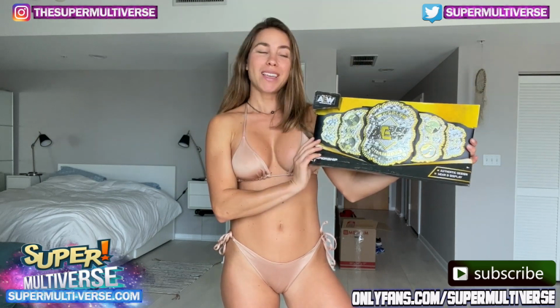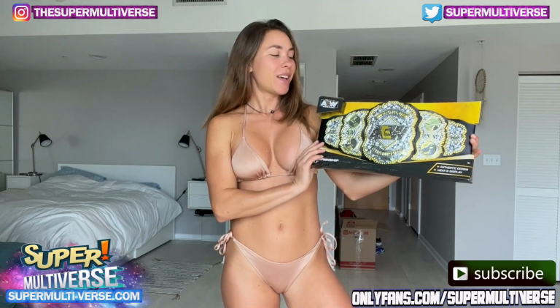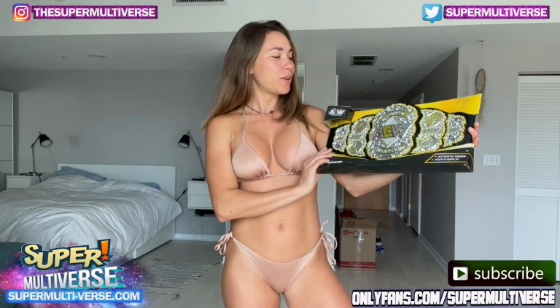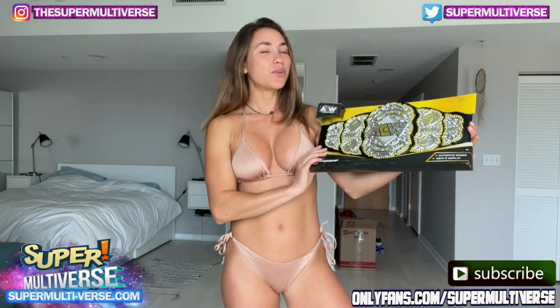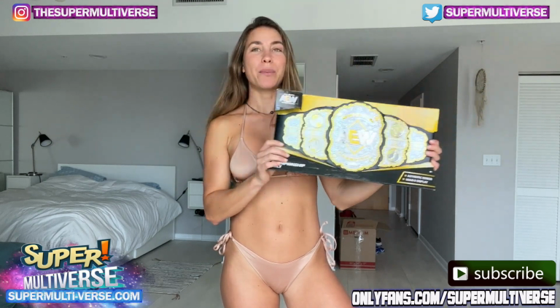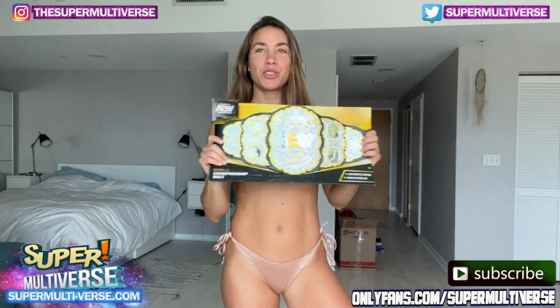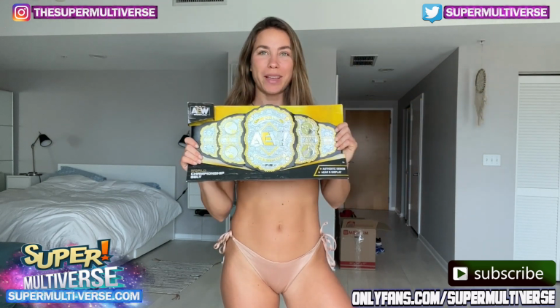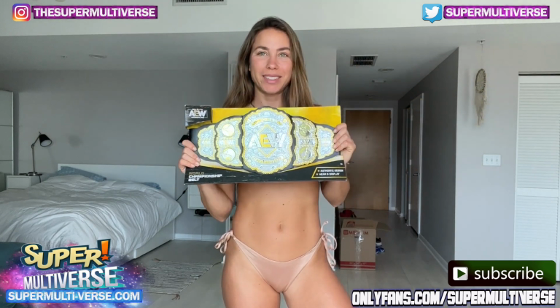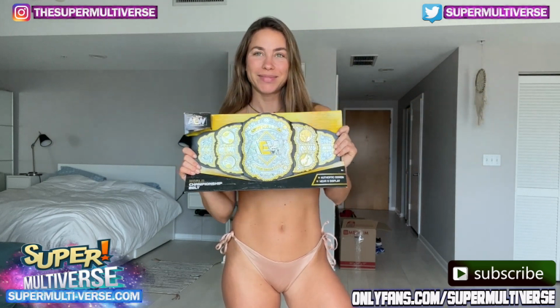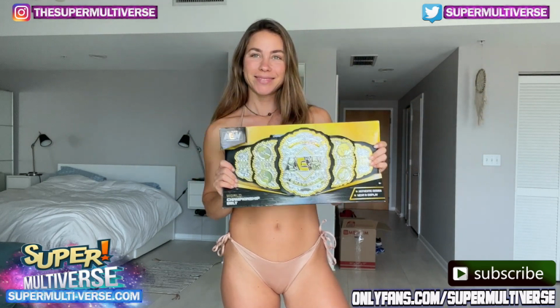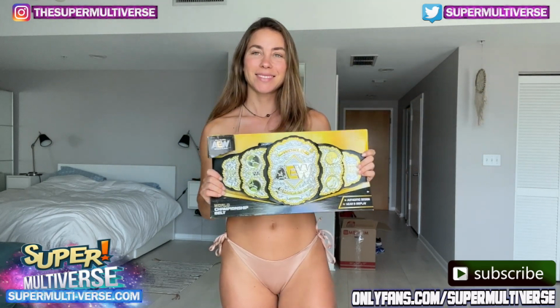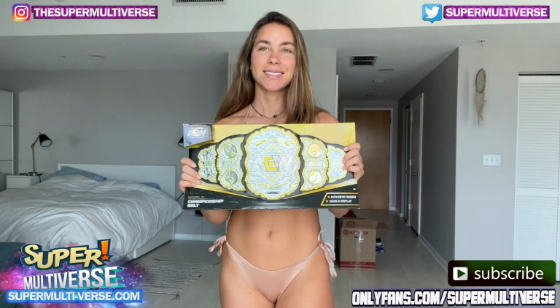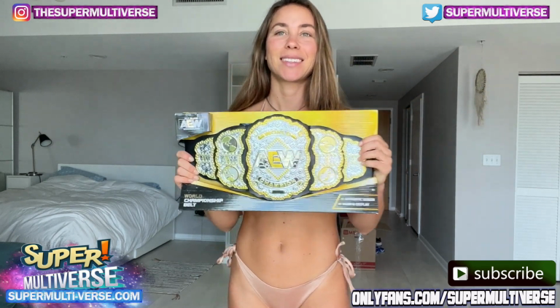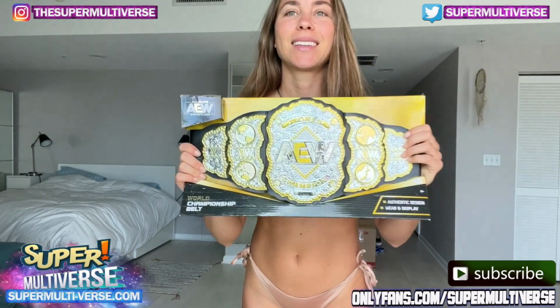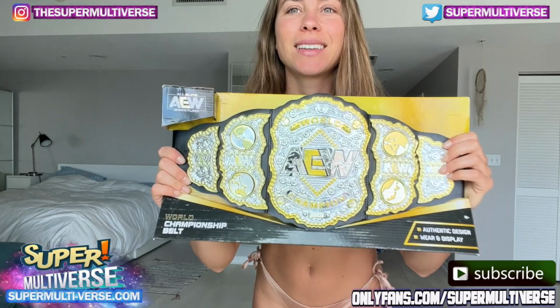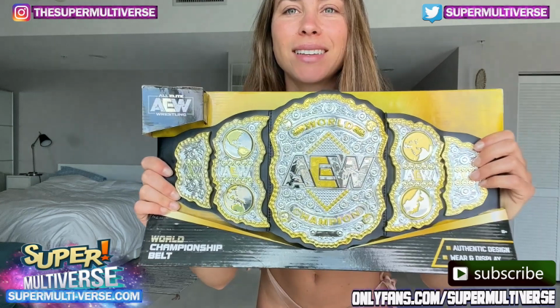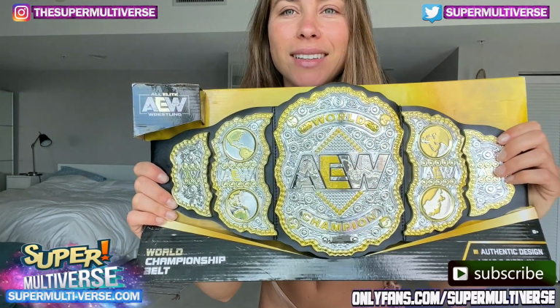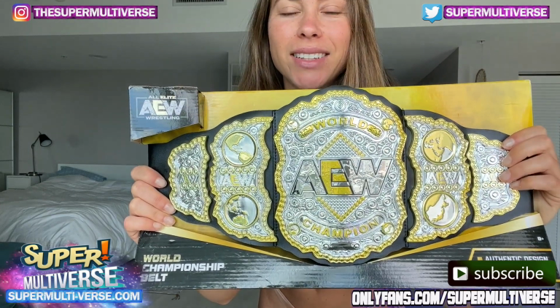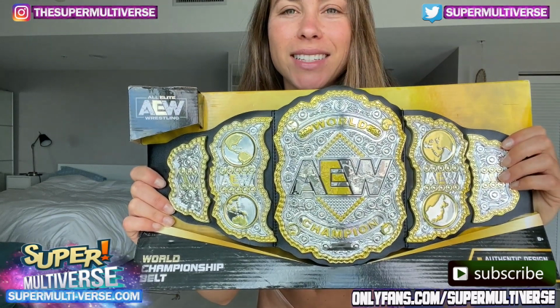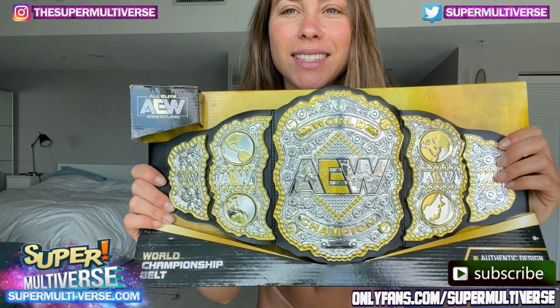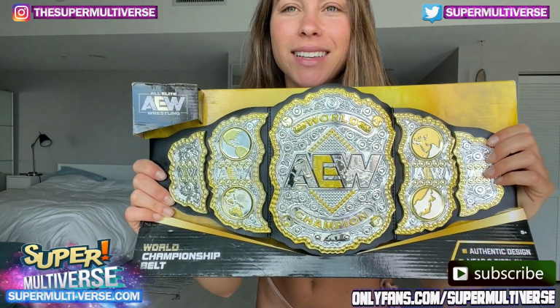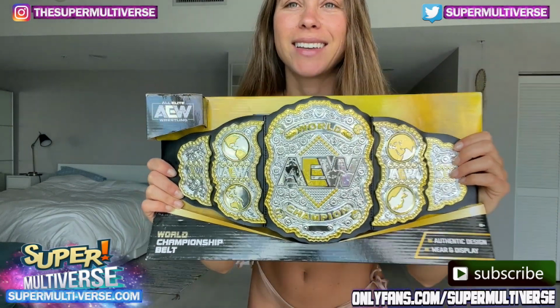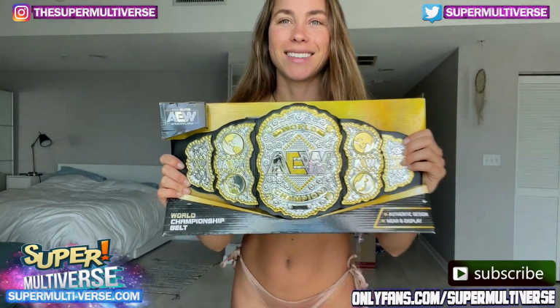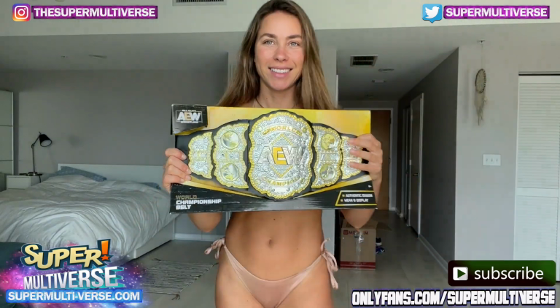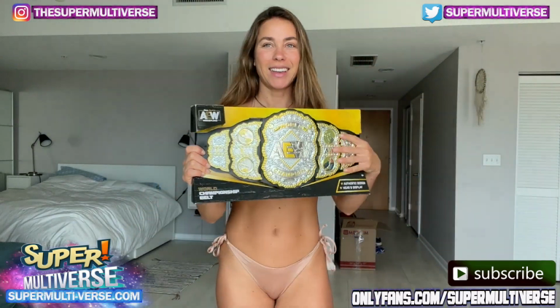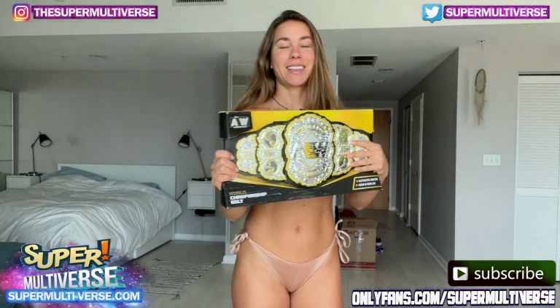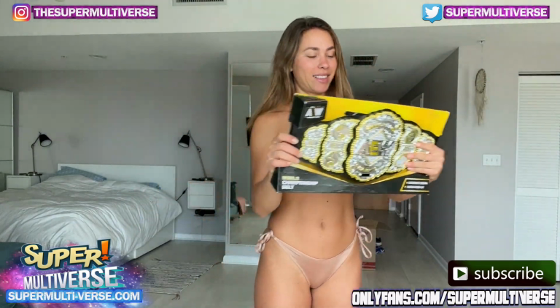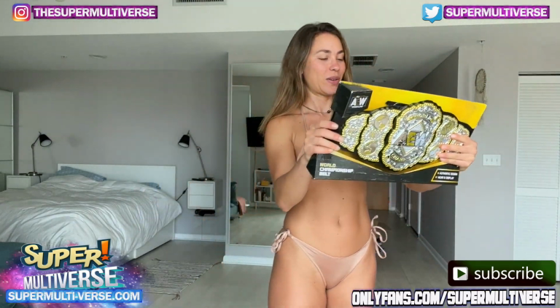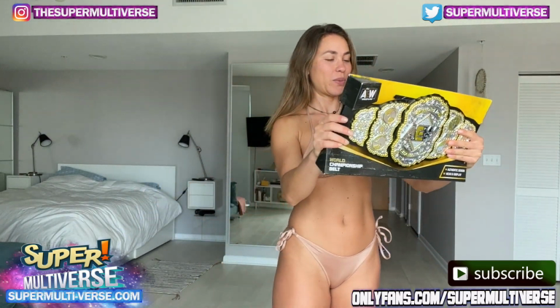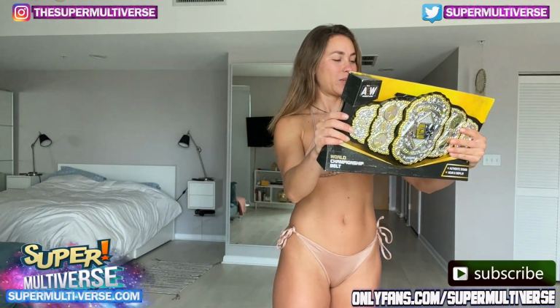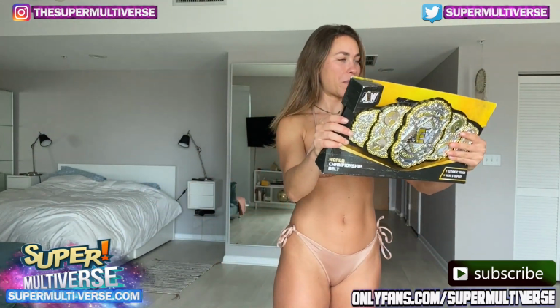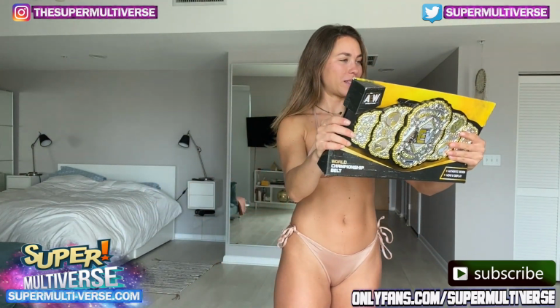The AEW Championship belt. Look at this — I couldn't wait to unbox this.